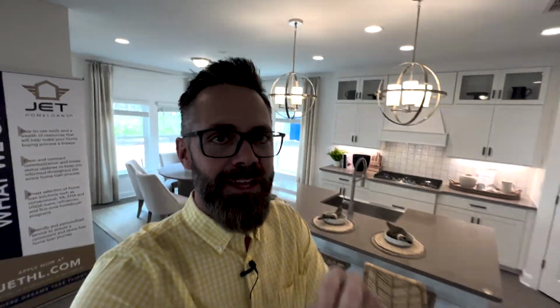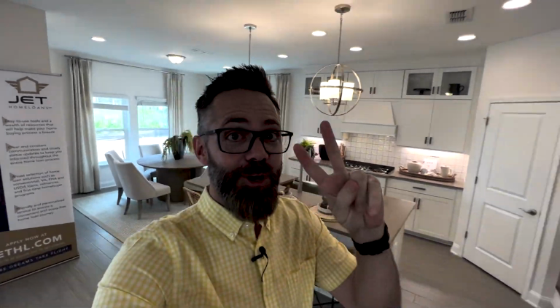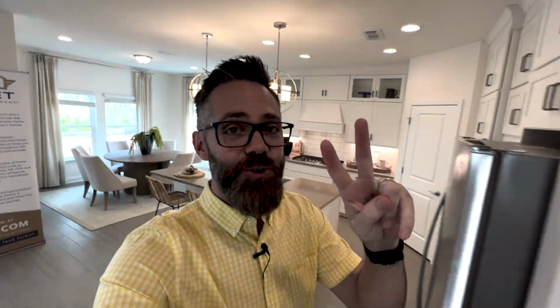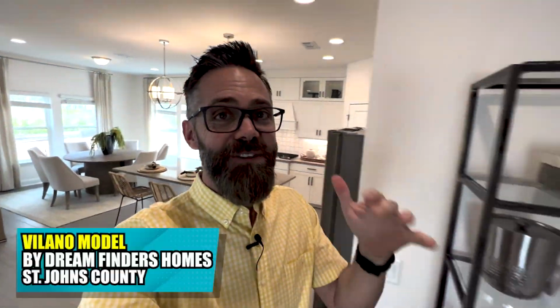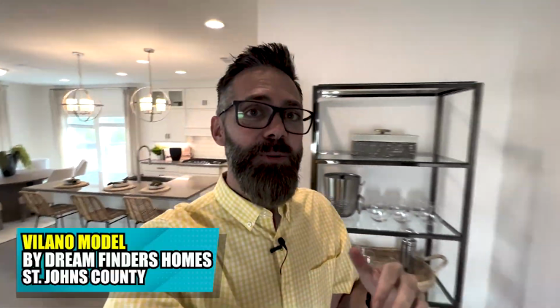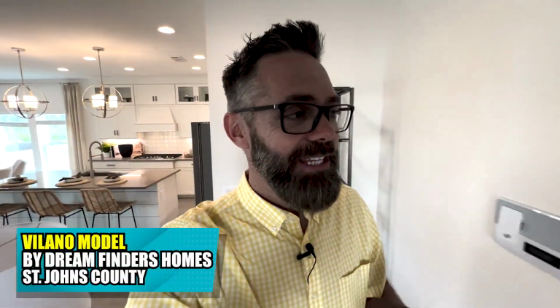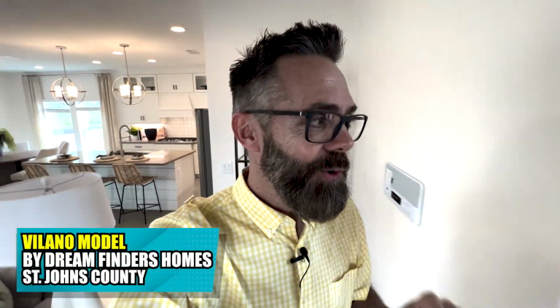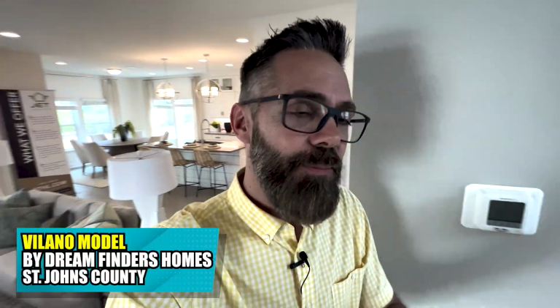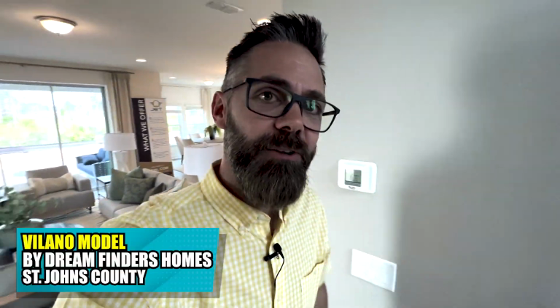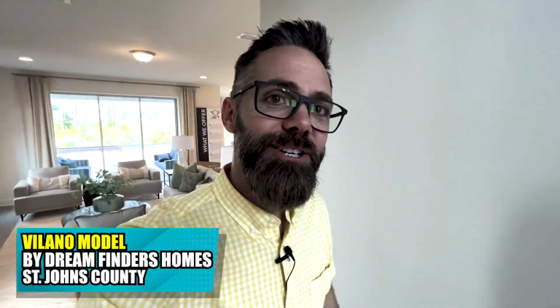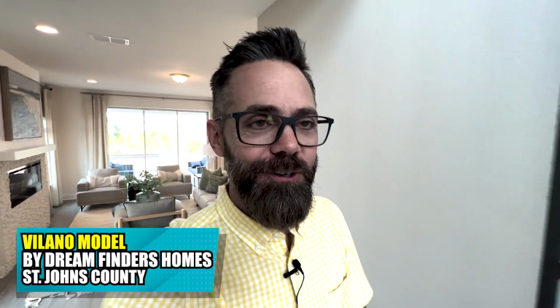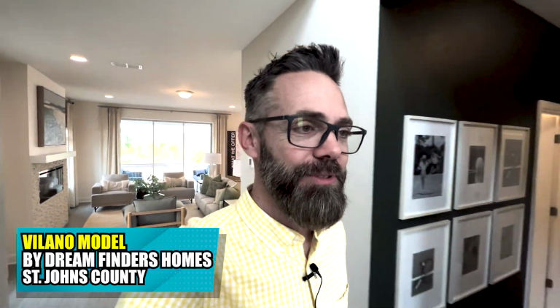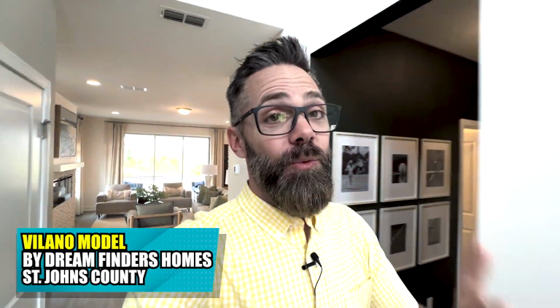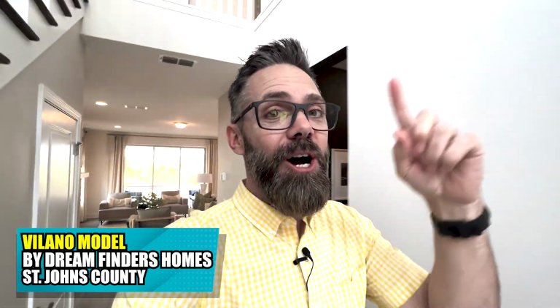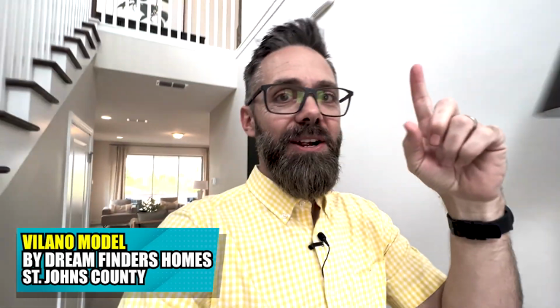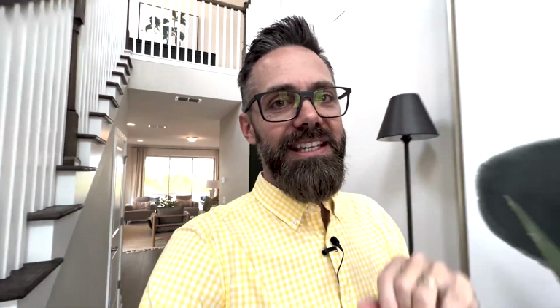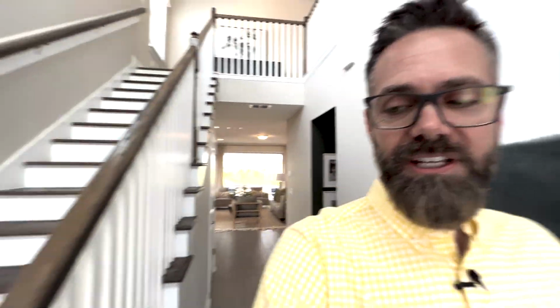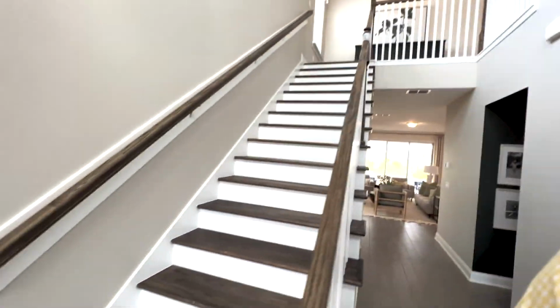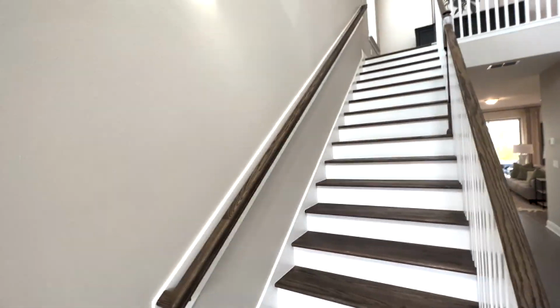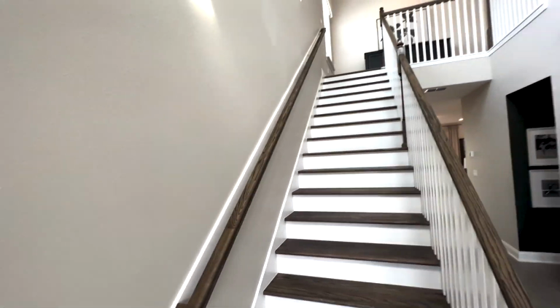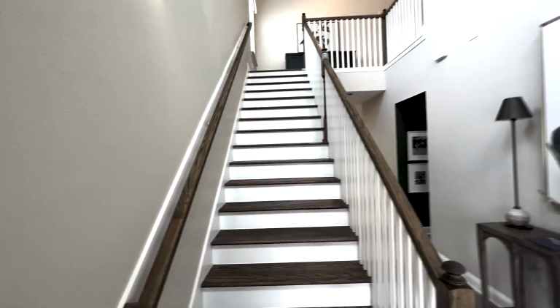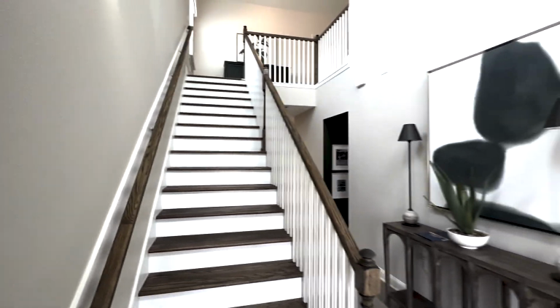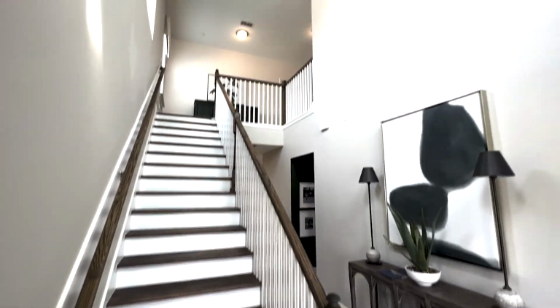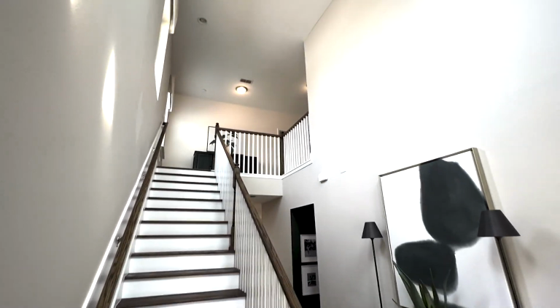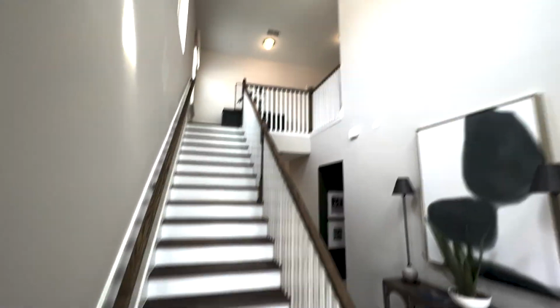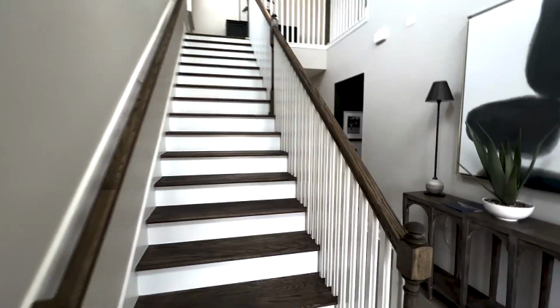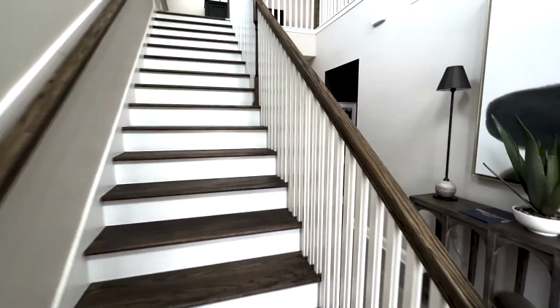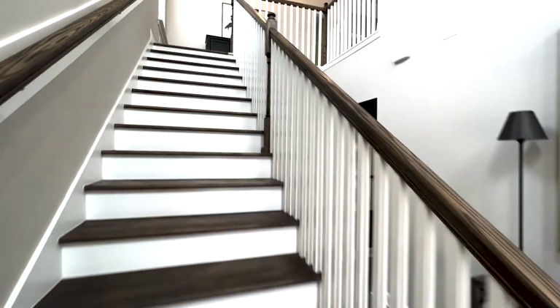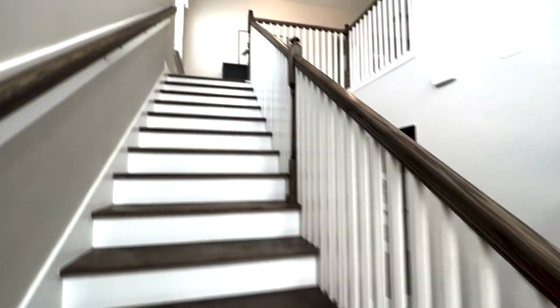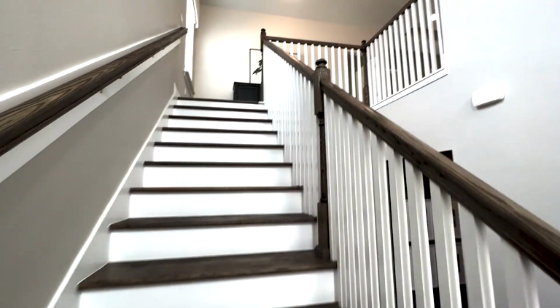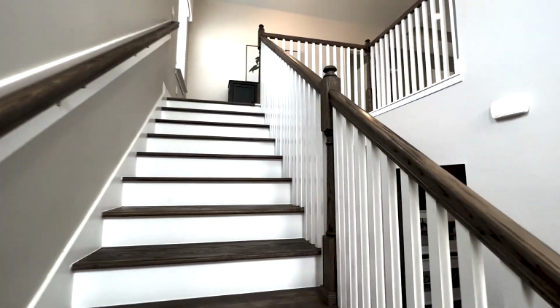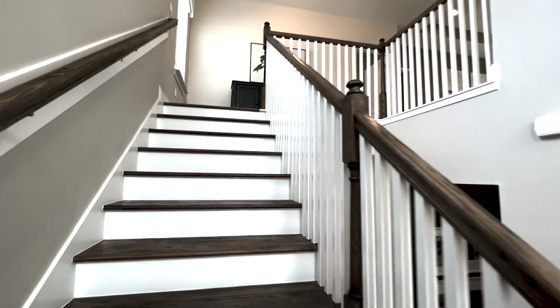Part two of the Villano model in Cordova Palms by DreamFinders Homes. We're going upstairs in this video, and this is in St. Johns County, a community of 500 single-family homes.